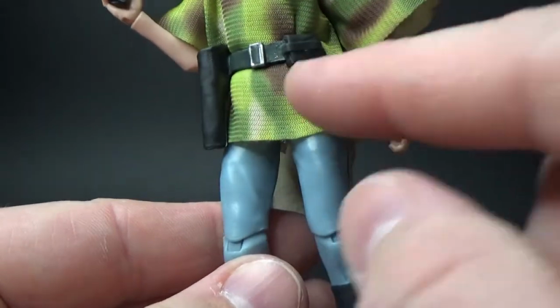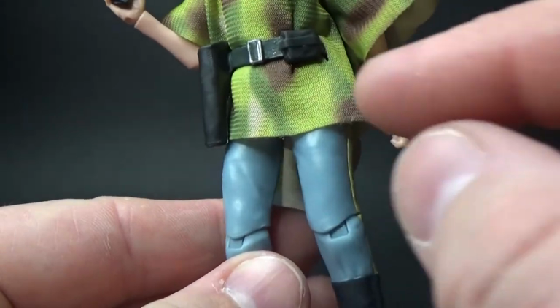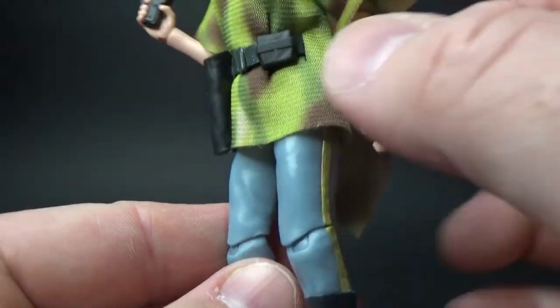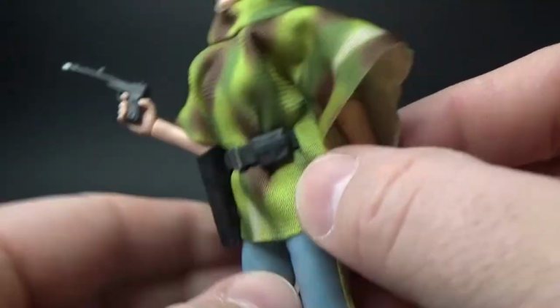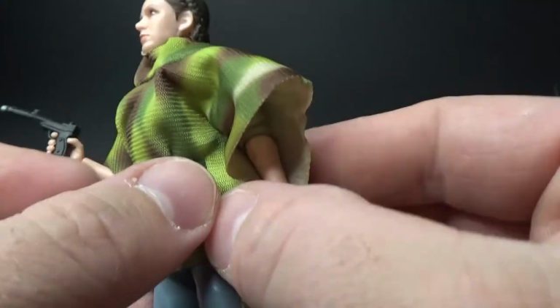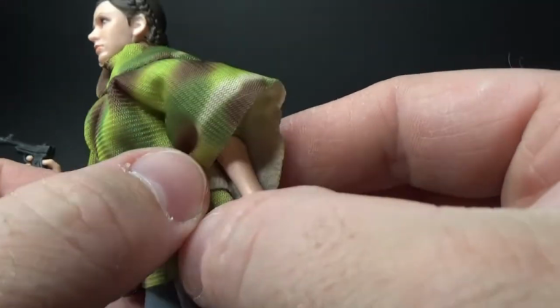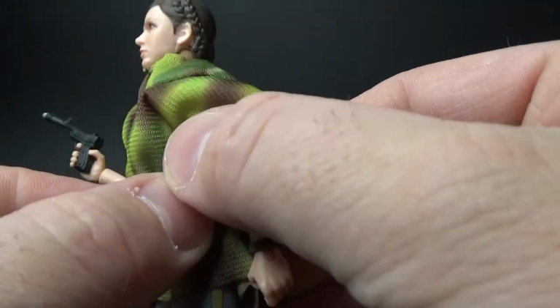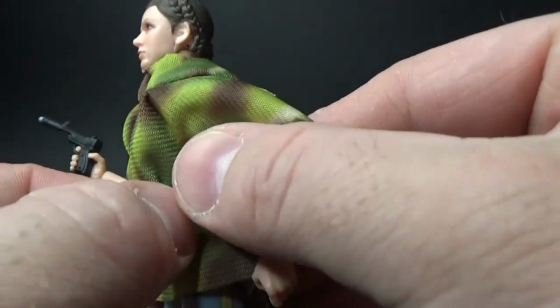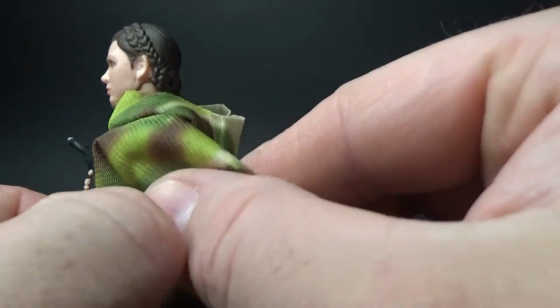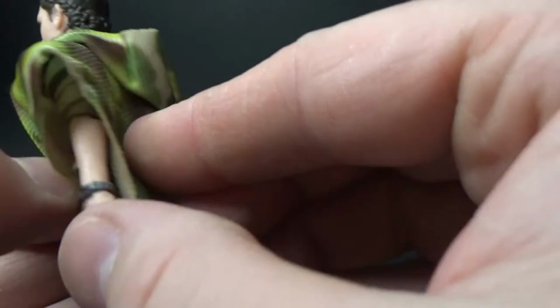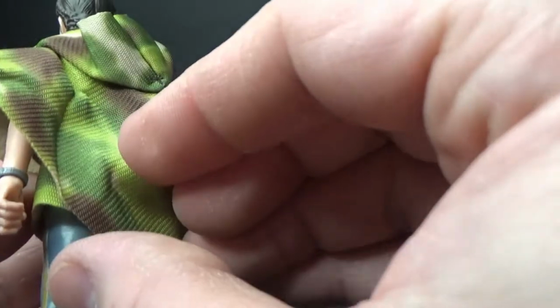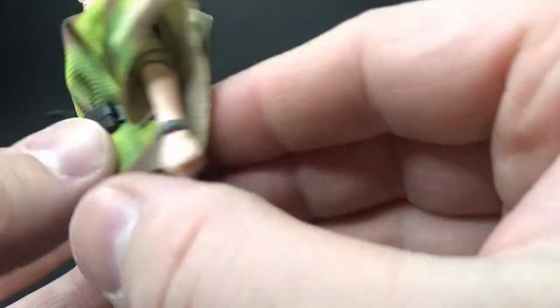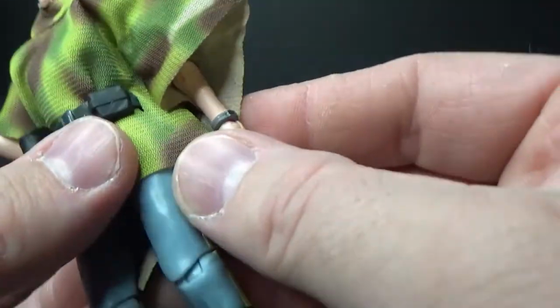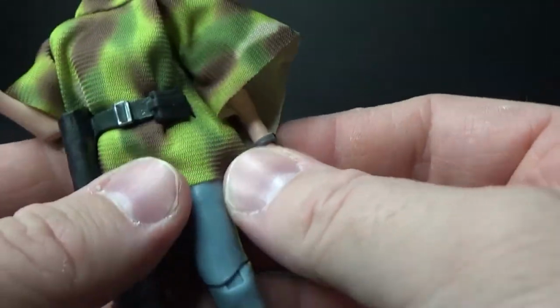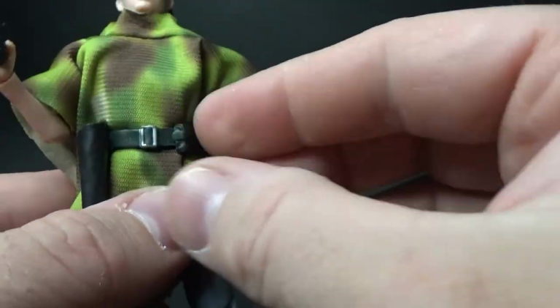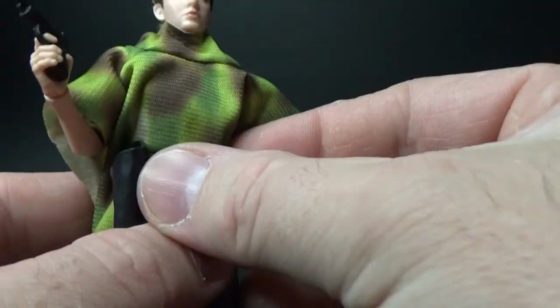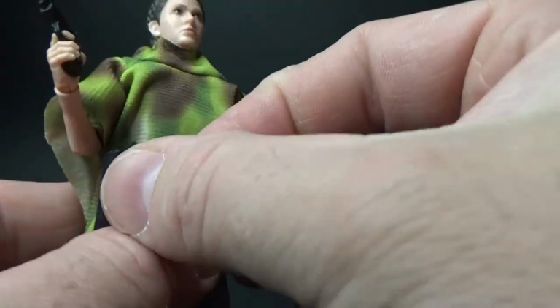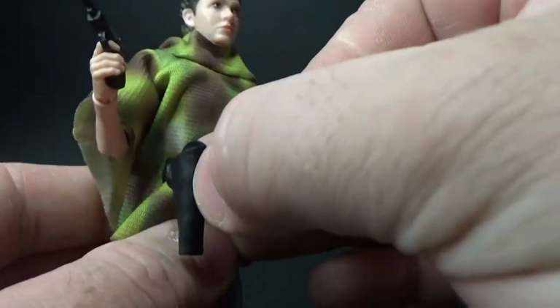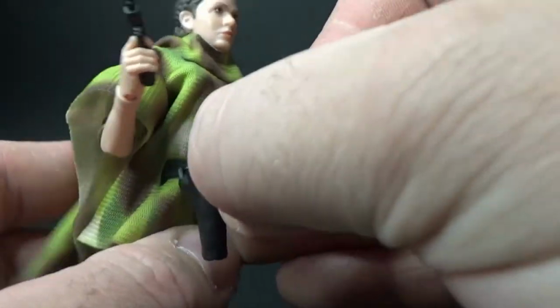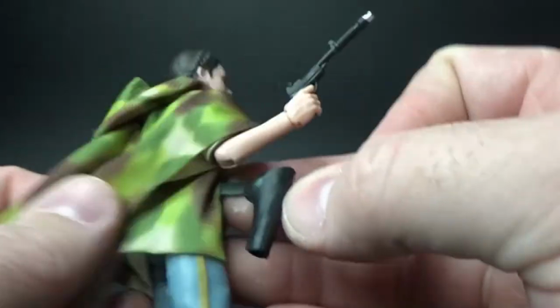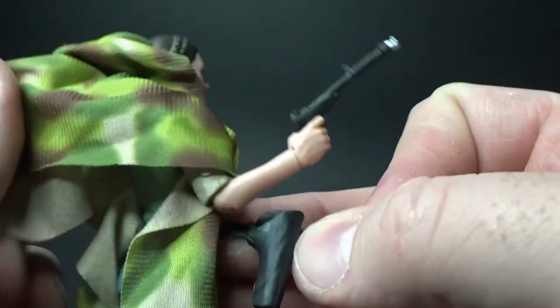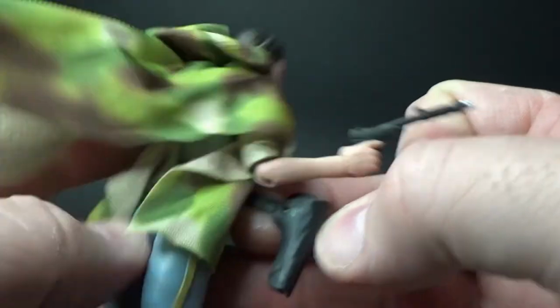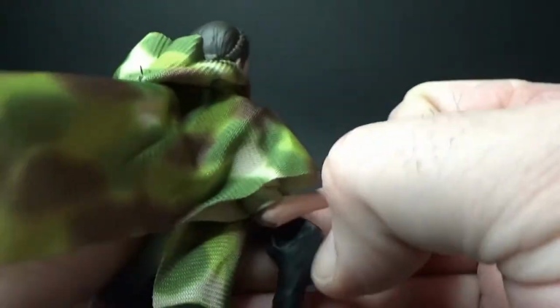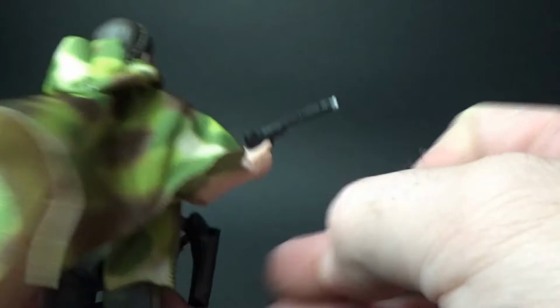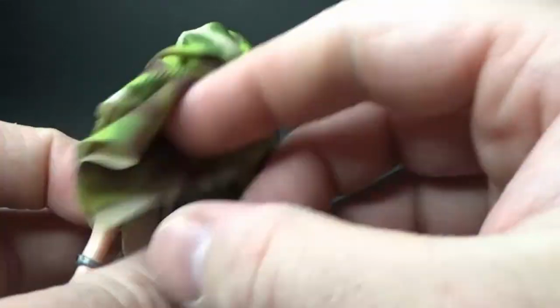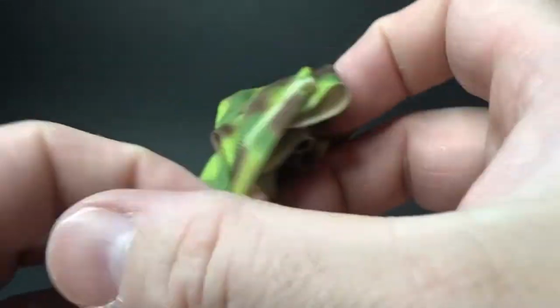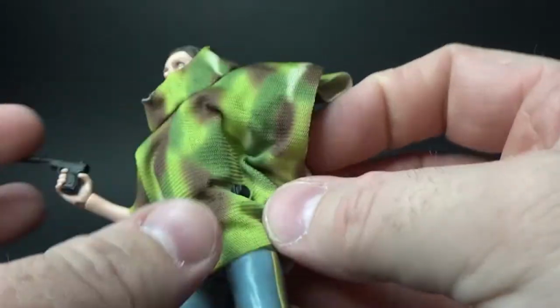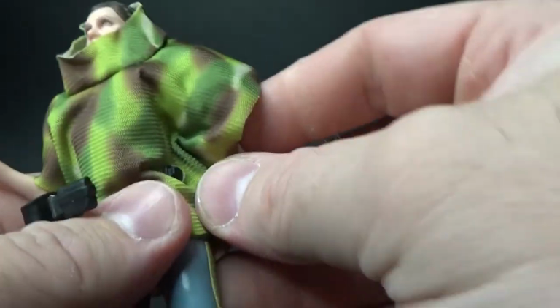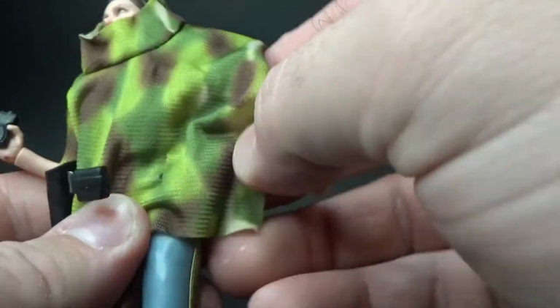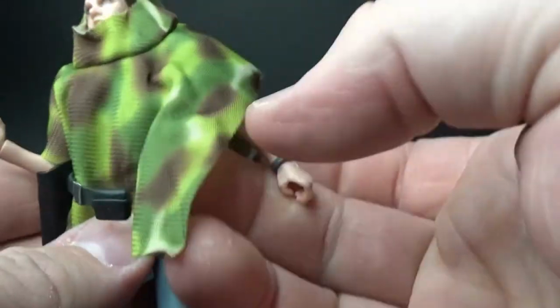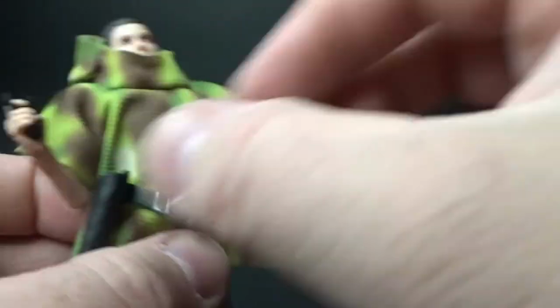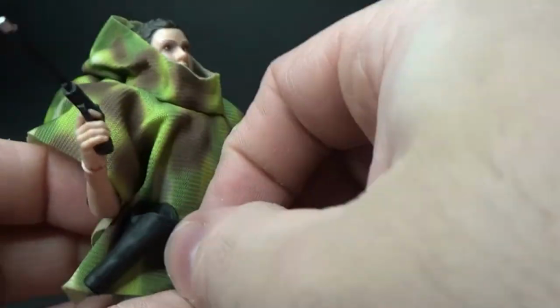The belt is removable, and with this figure I'm actually going to remove it — I wasn't going to with the Luke, we've seen that figure a few times, but I will remove it with this one.